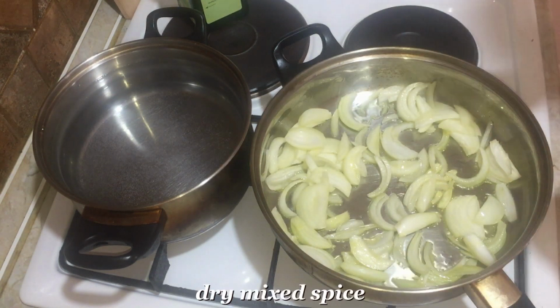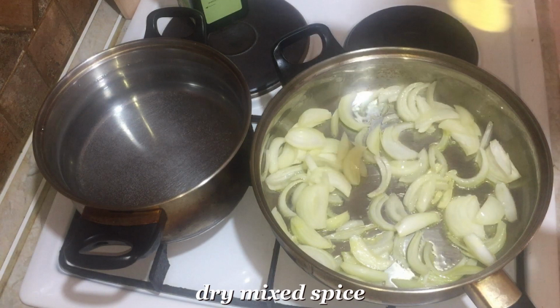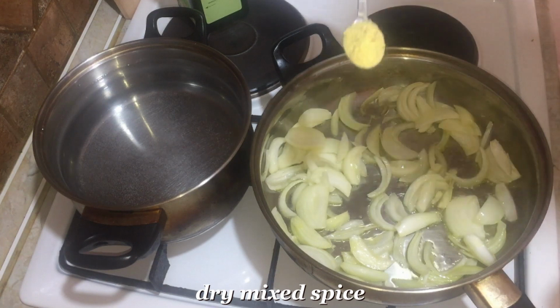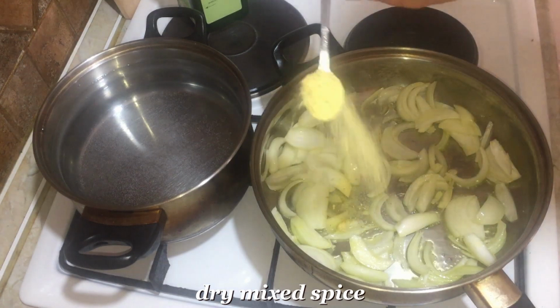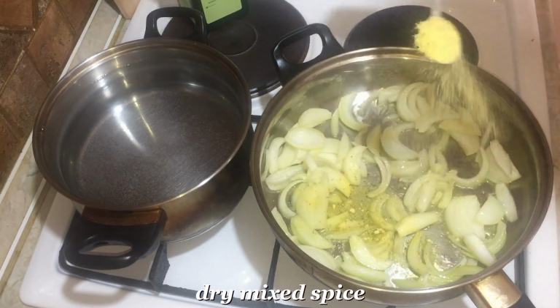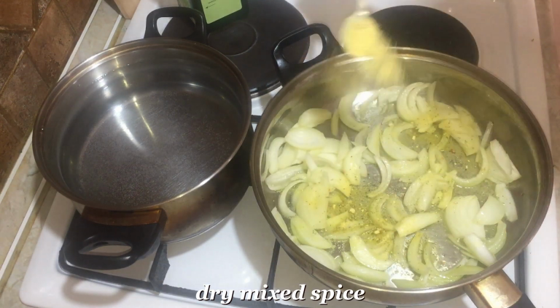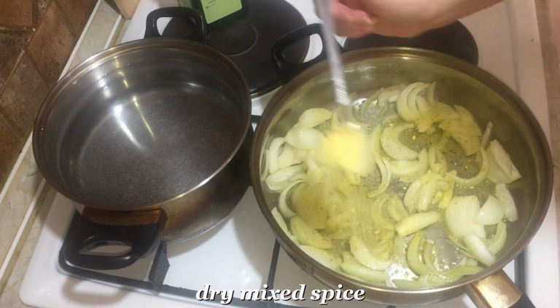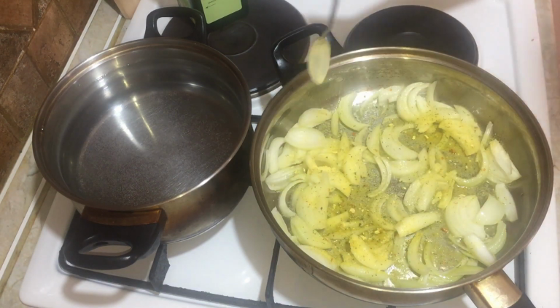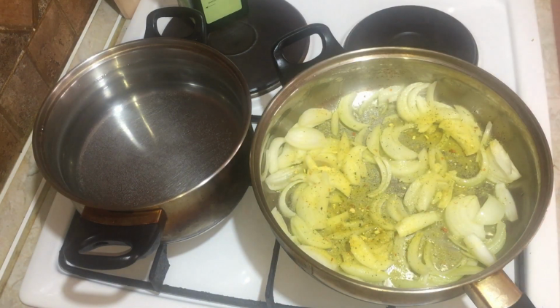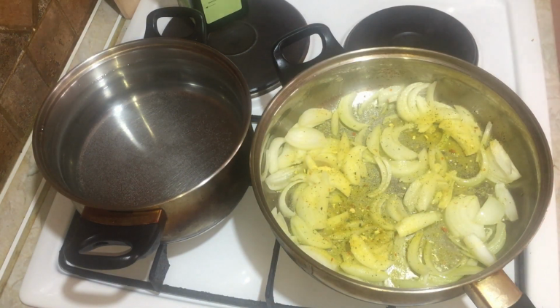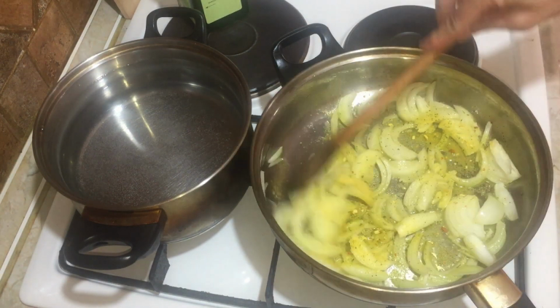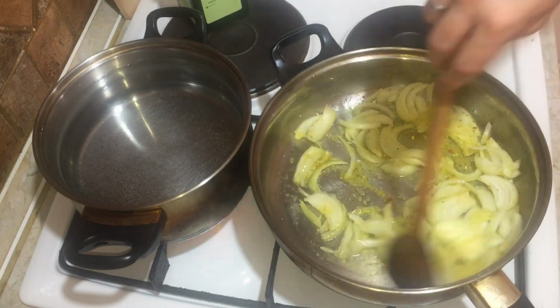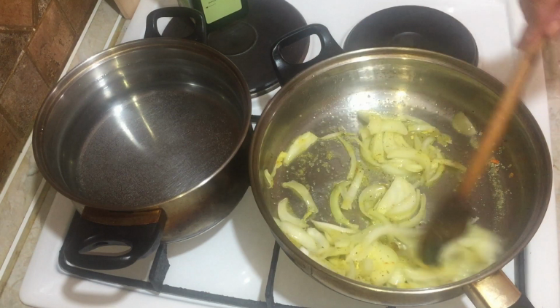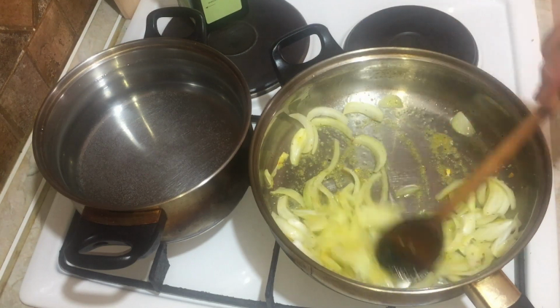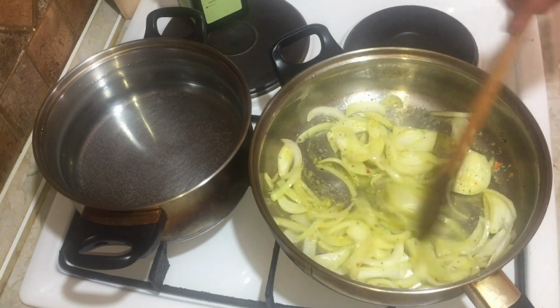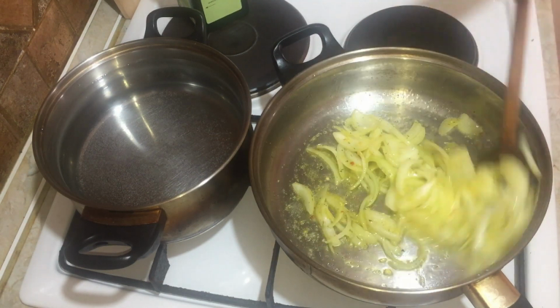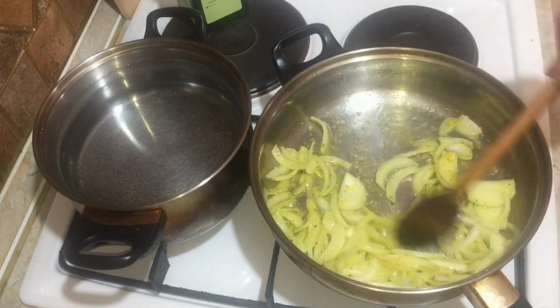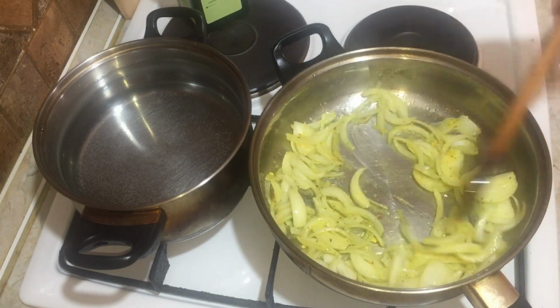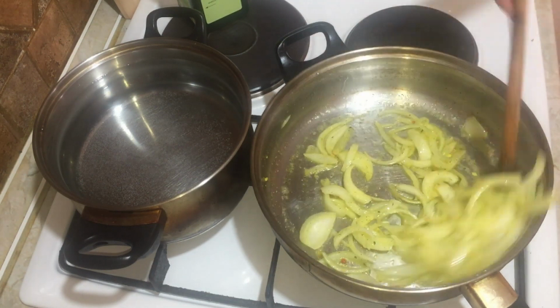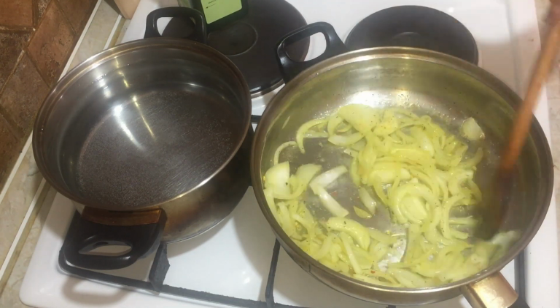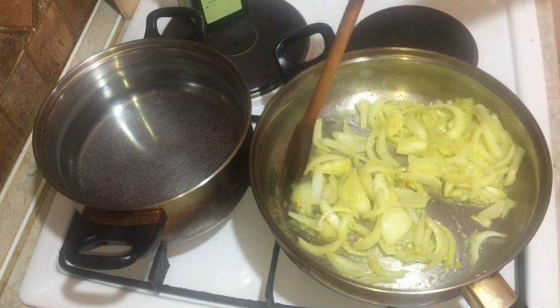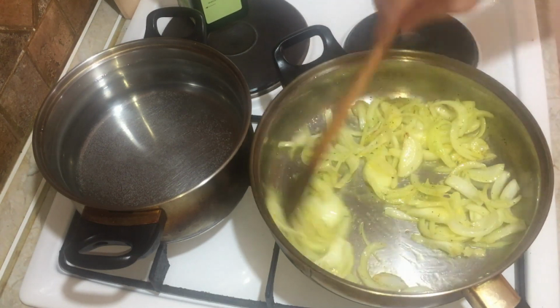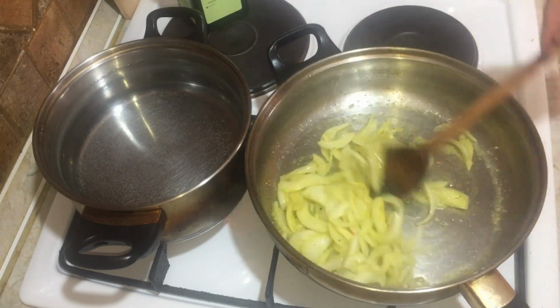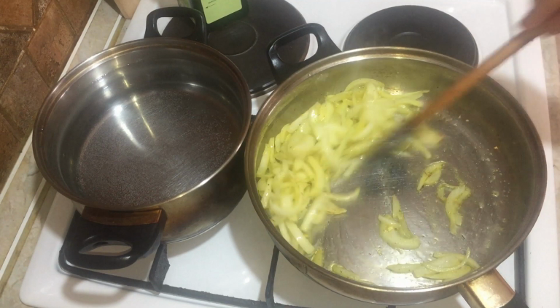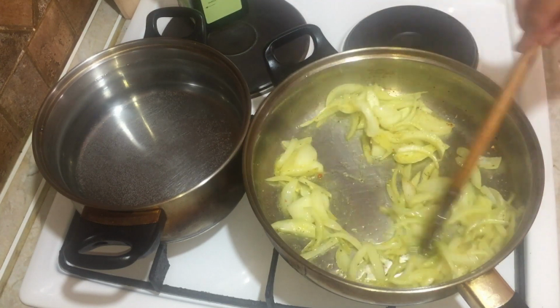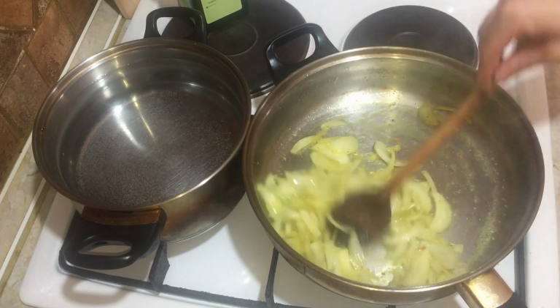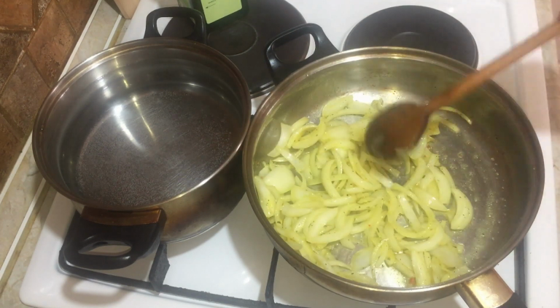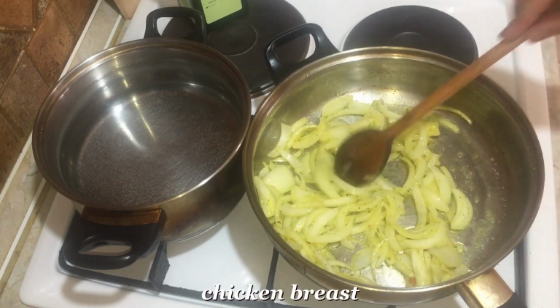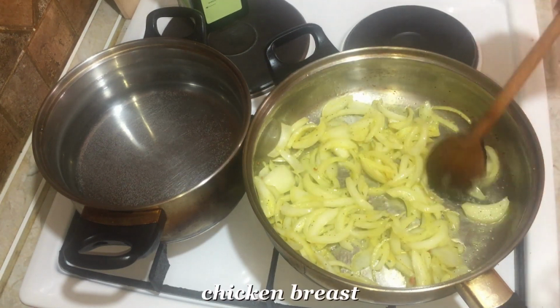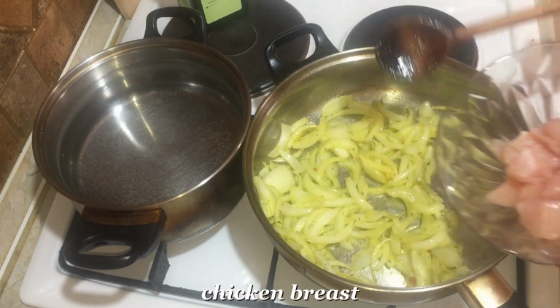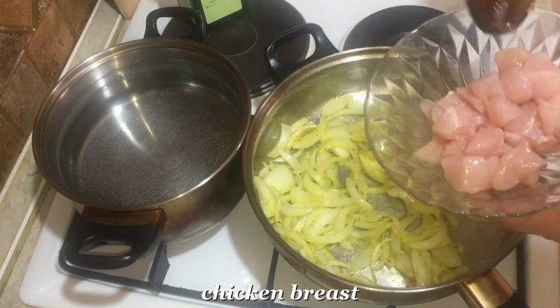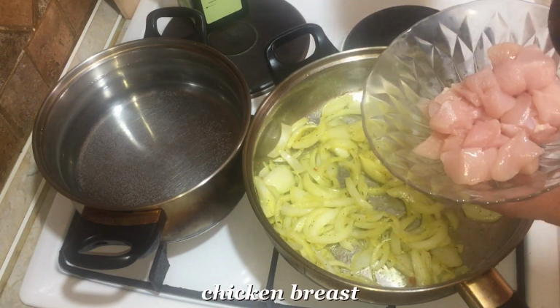Add dry mixed seasoning. Then add the chicken meat.